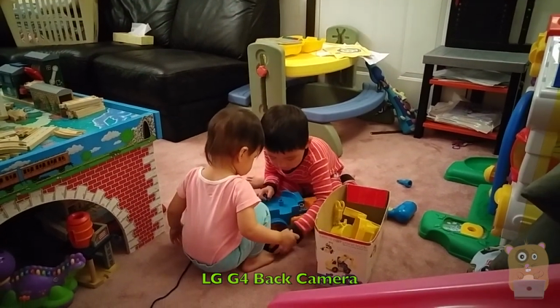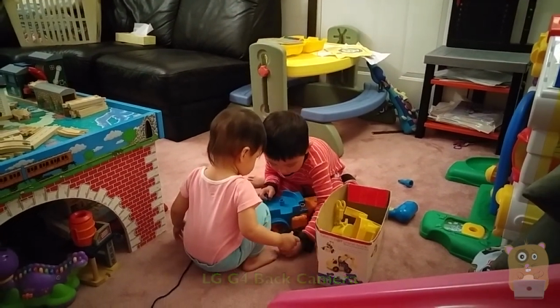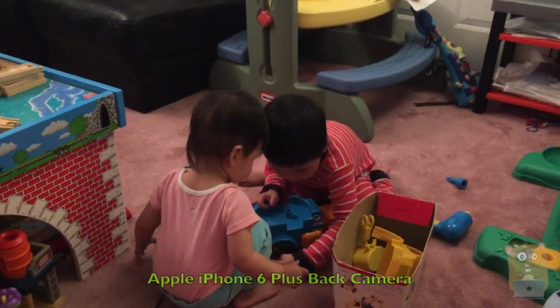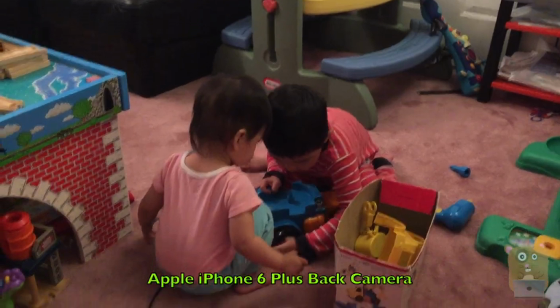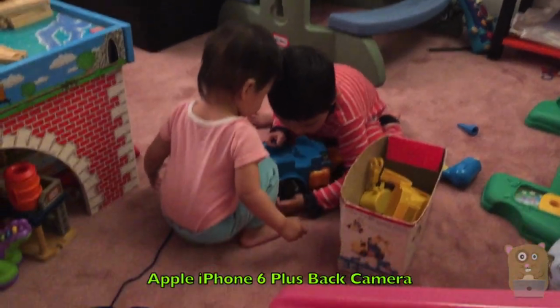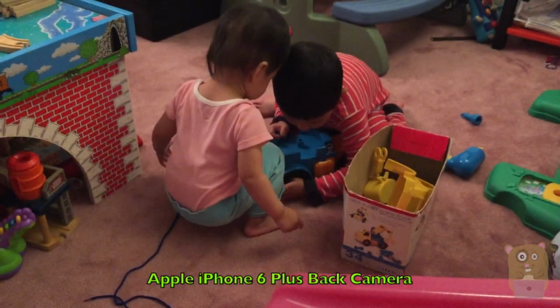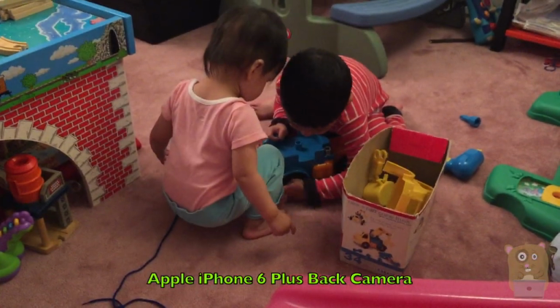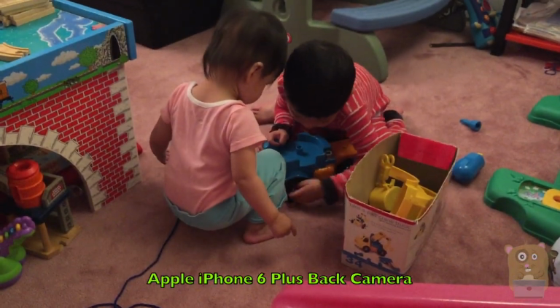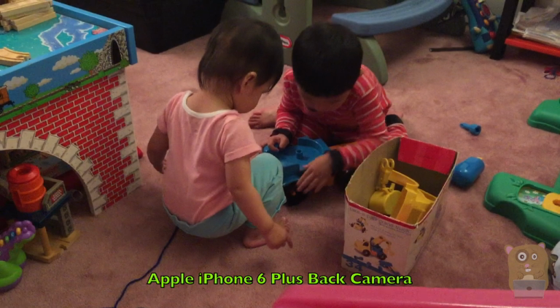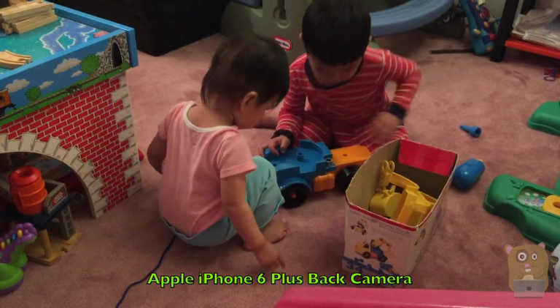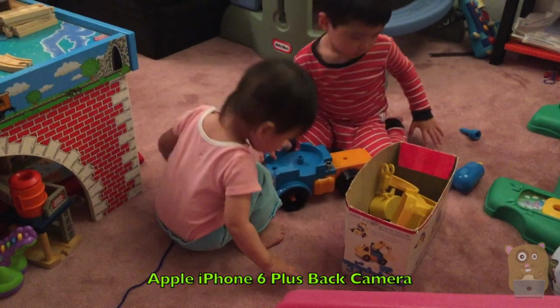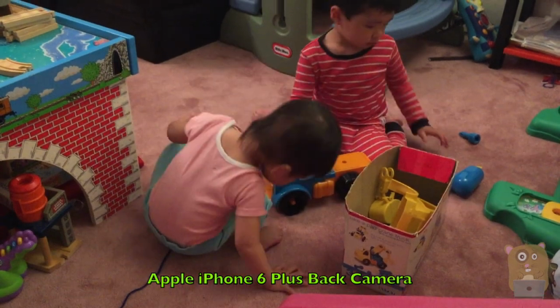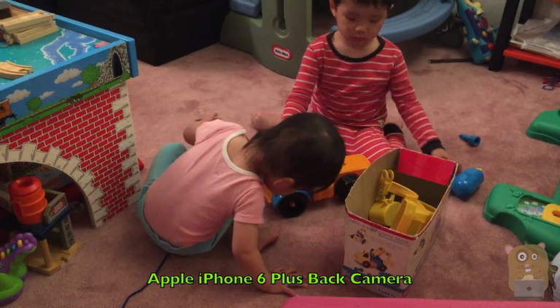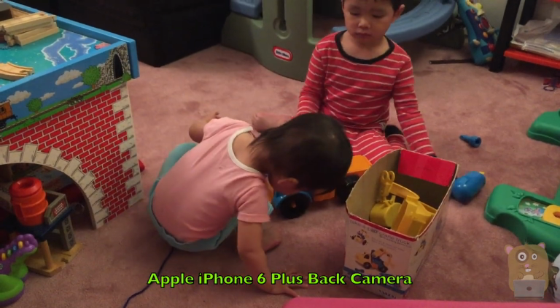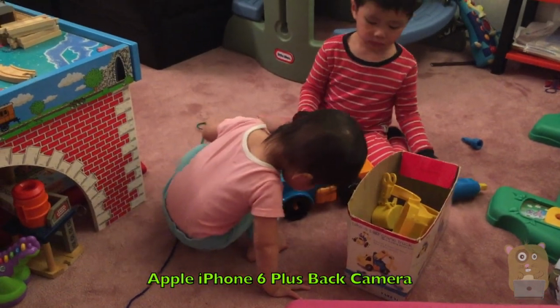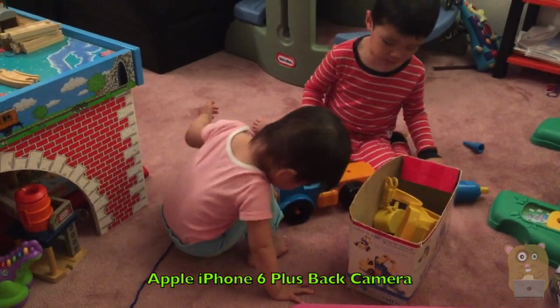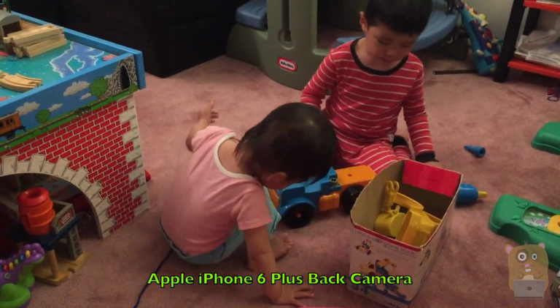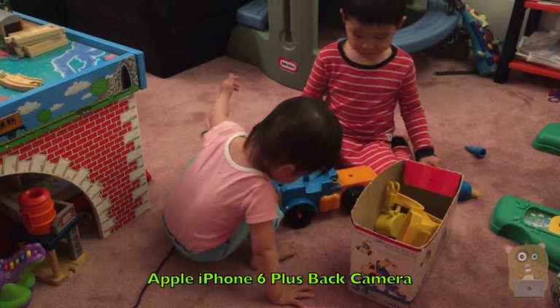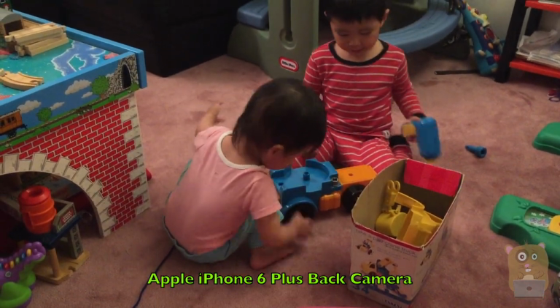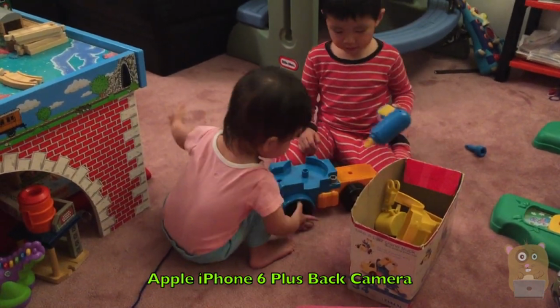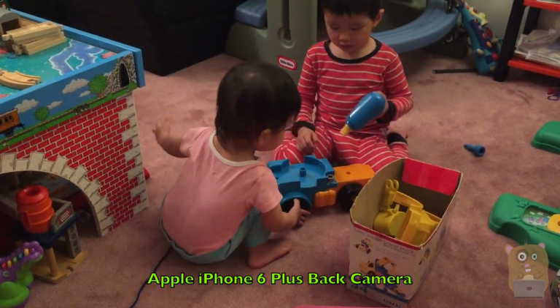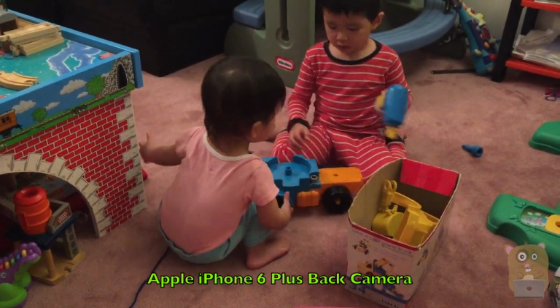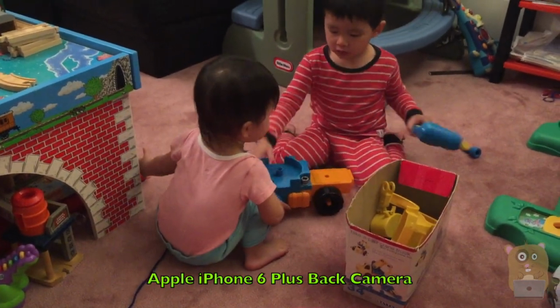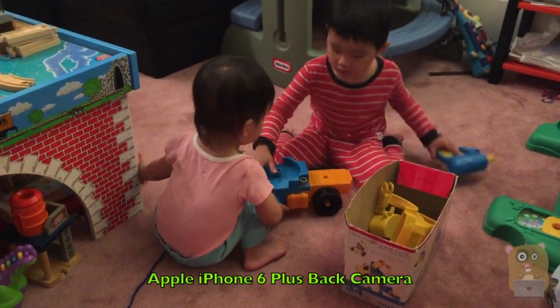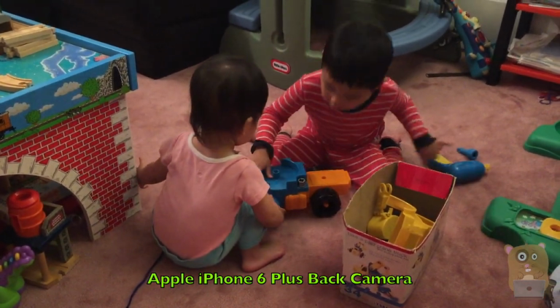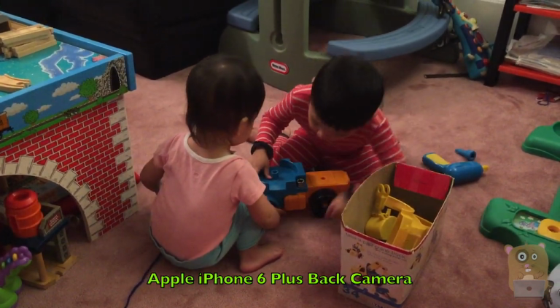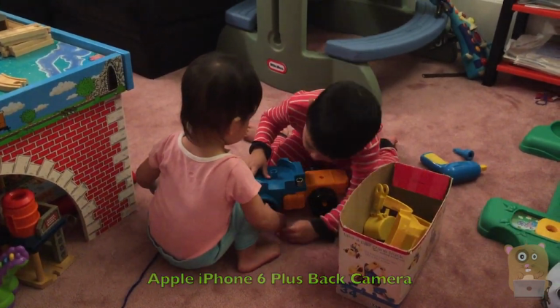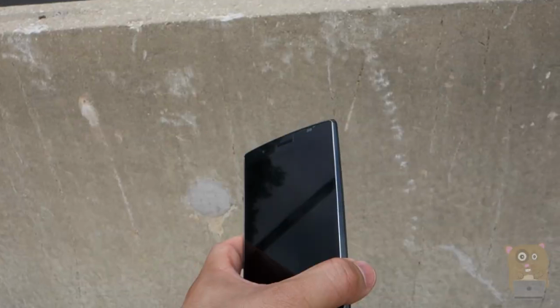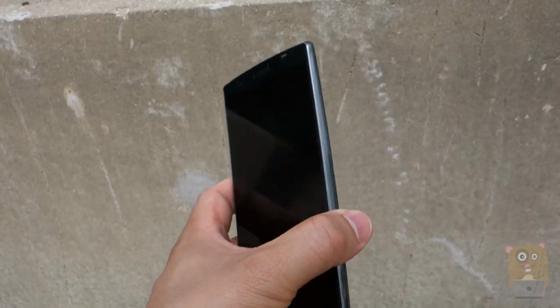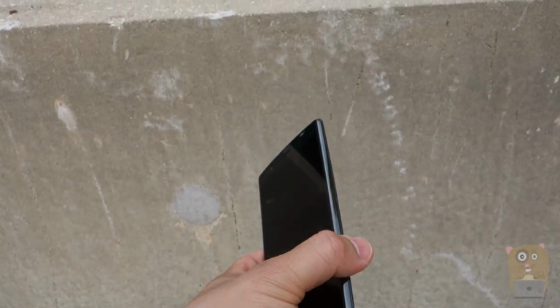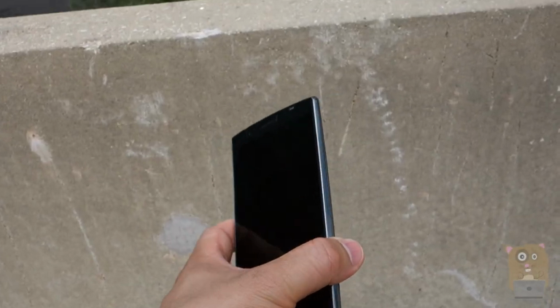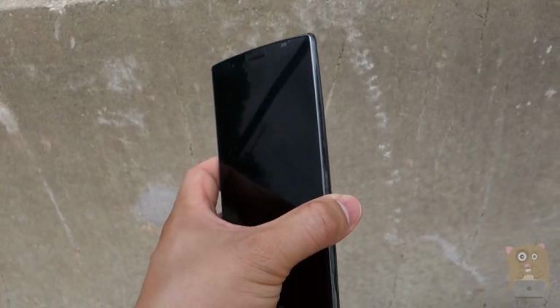The LG also has image stabilization which I do believe is better than the iPhone 6 Plus. When taking pictures it's very easy to focus quickly and lock onto the subject.